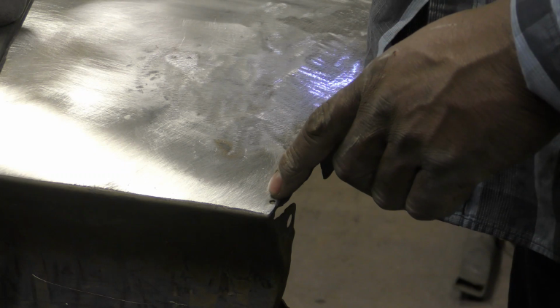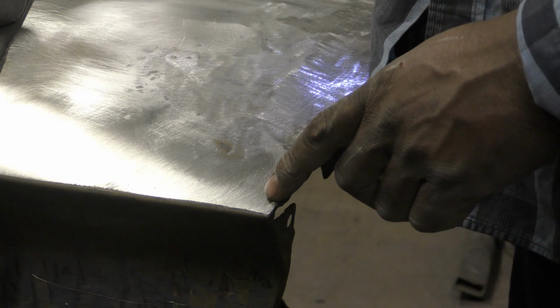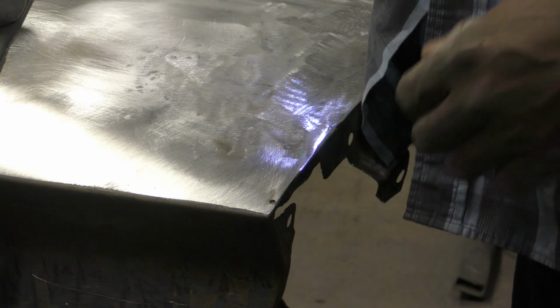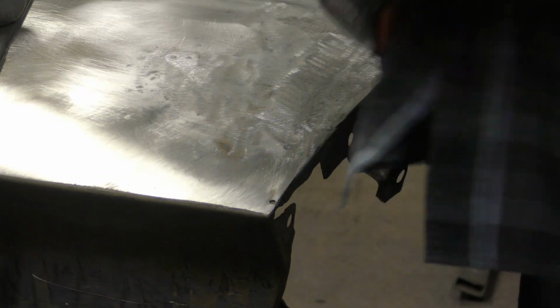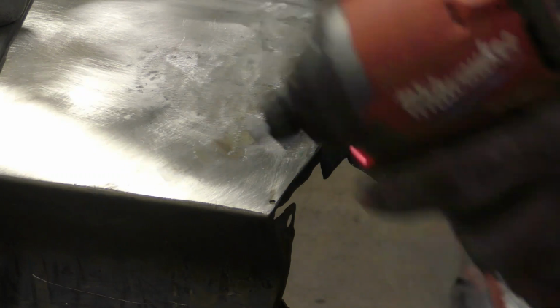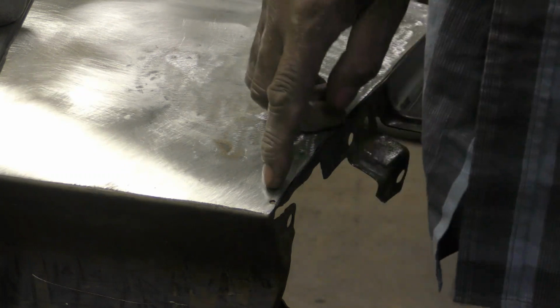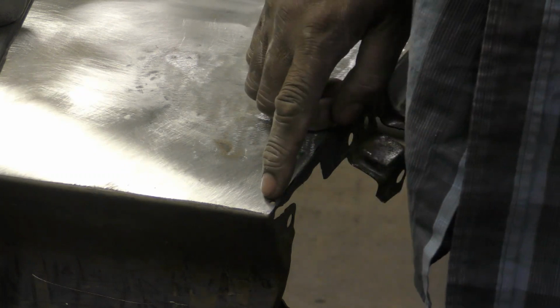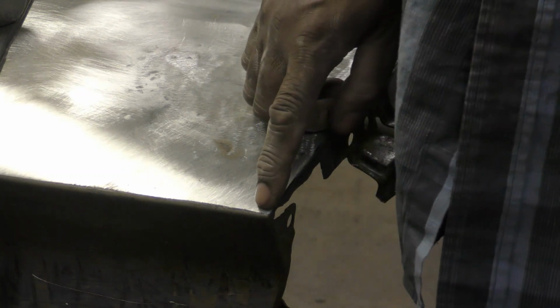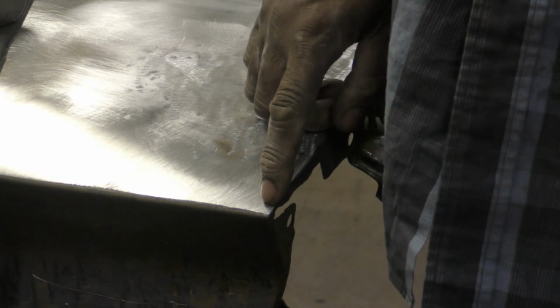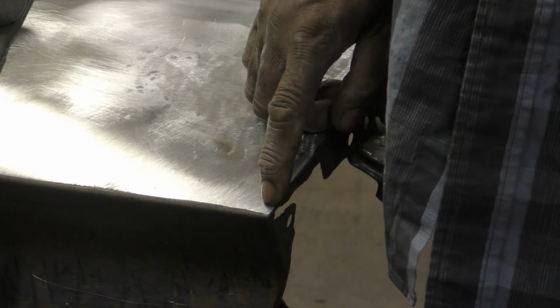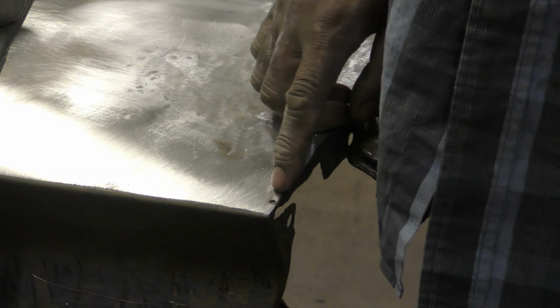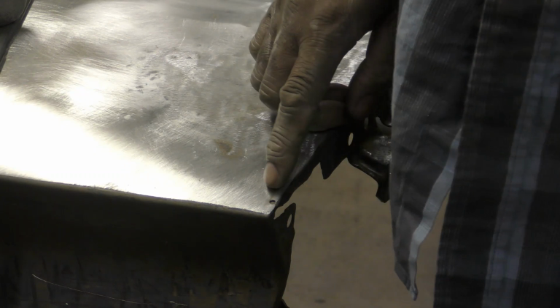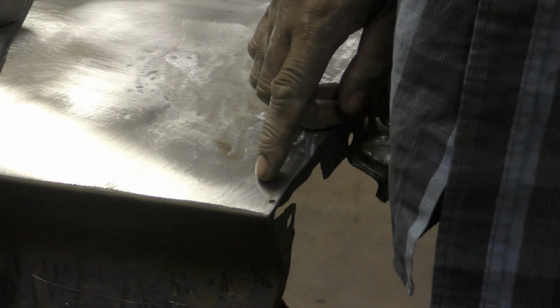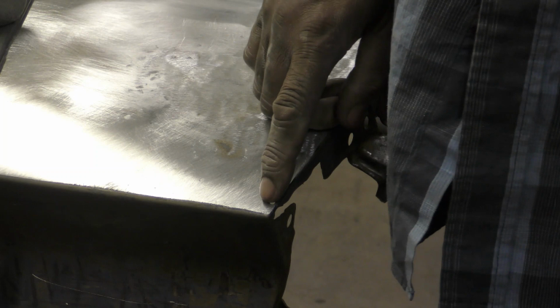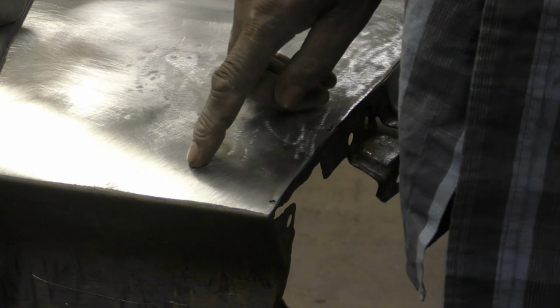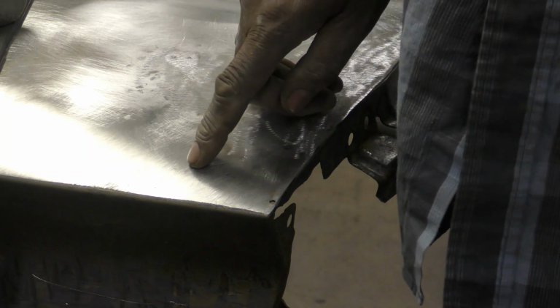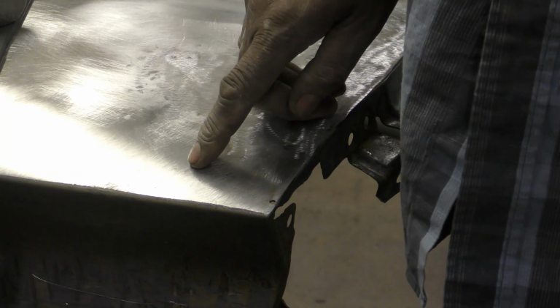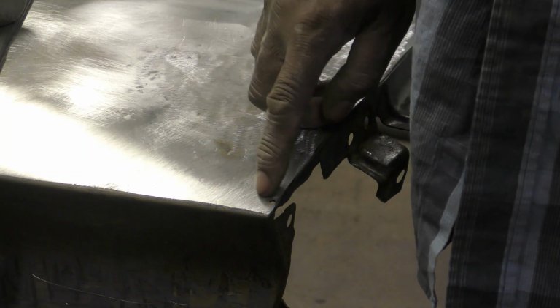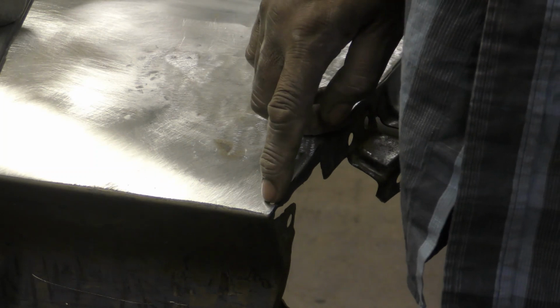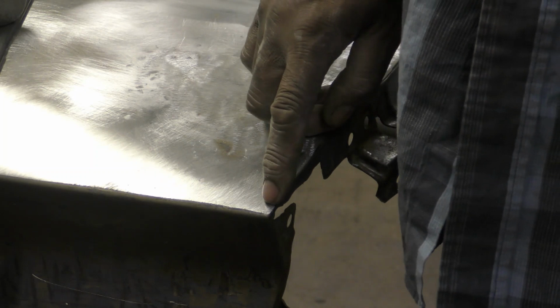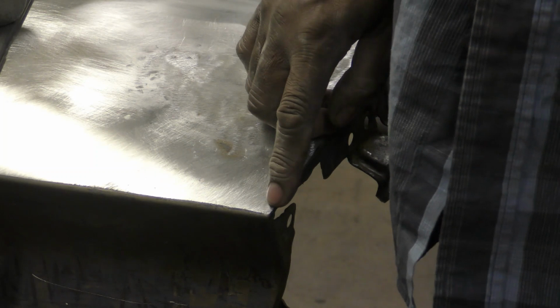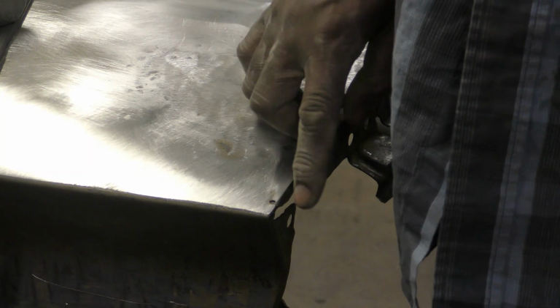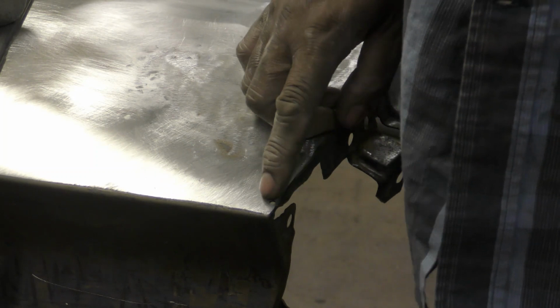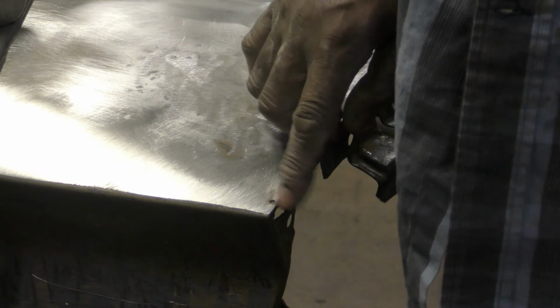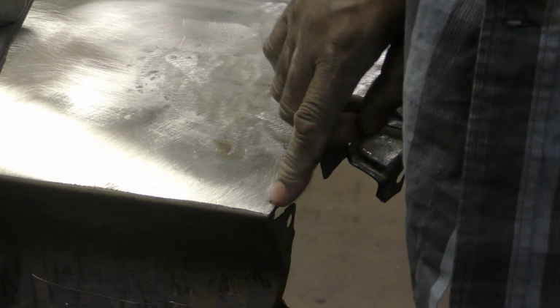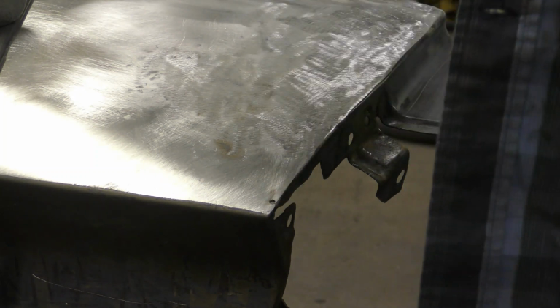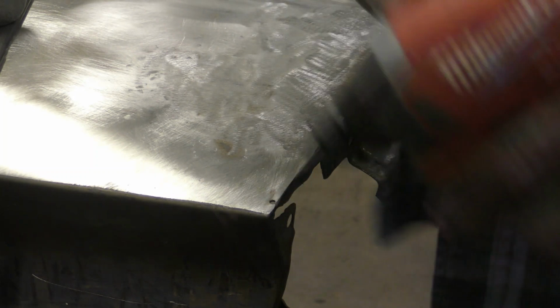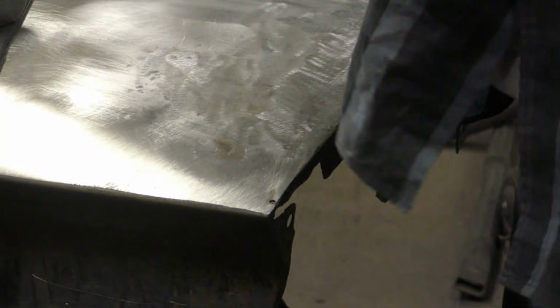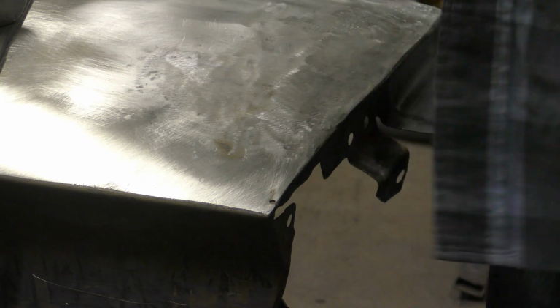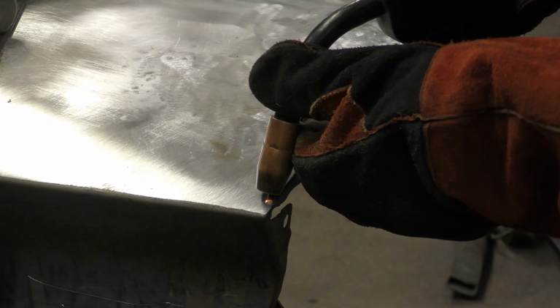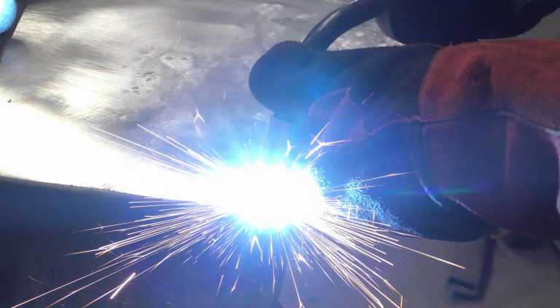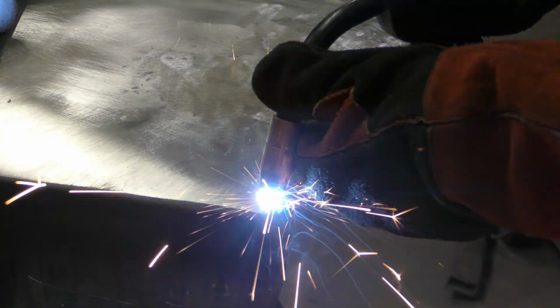There's a hole right at the end of that crack. I don't want it to spread anymore, so I drilled right at the edge of that crack to stop it. Then I'm going to spot weld this in.